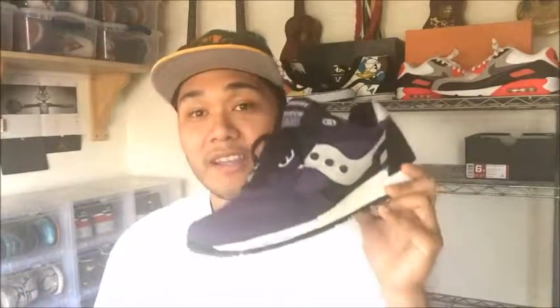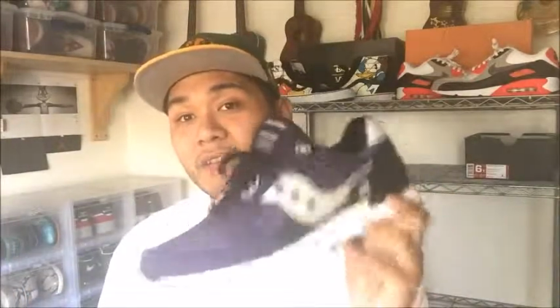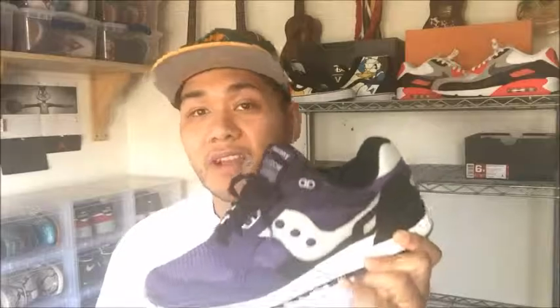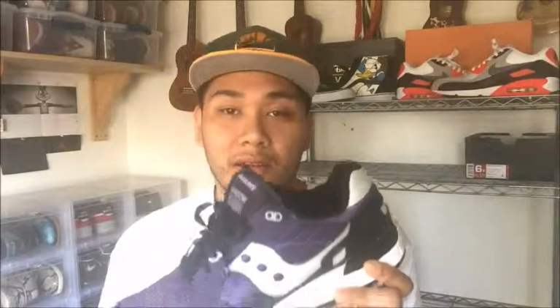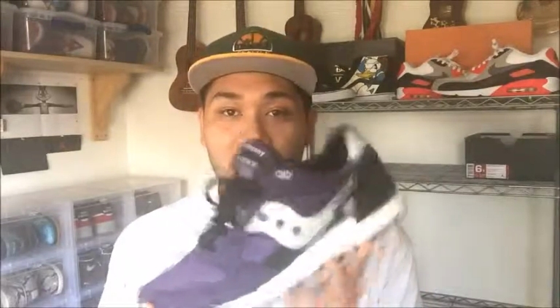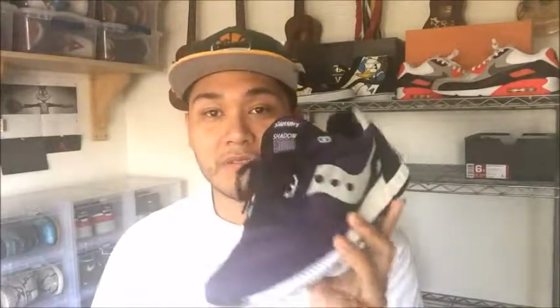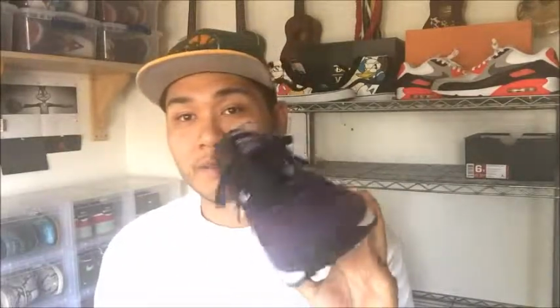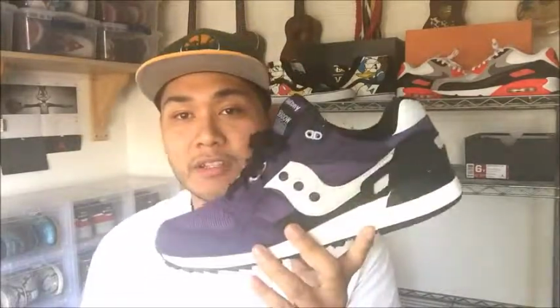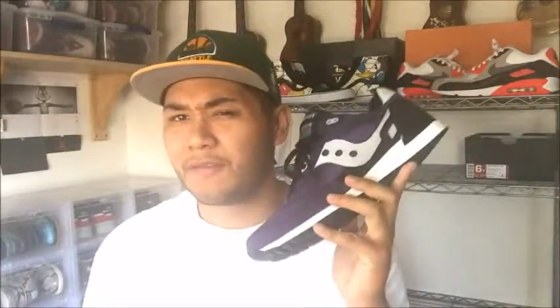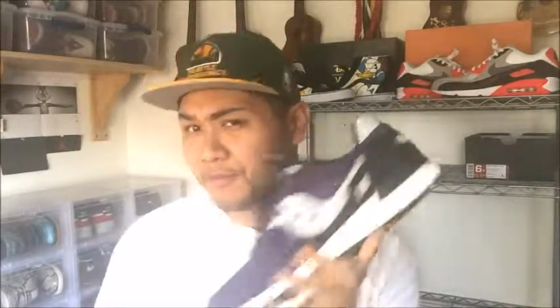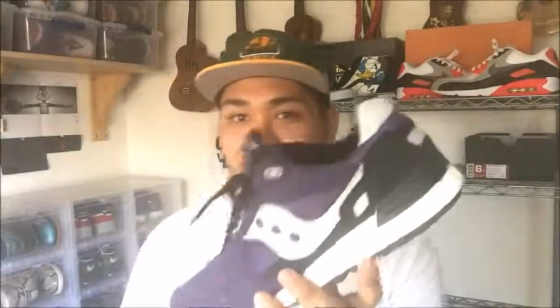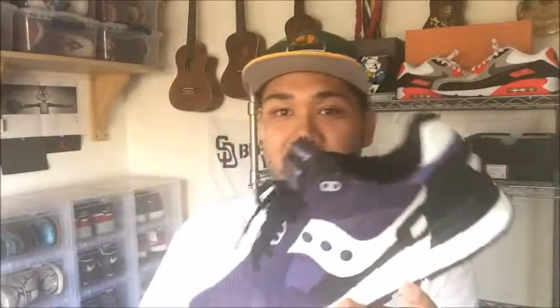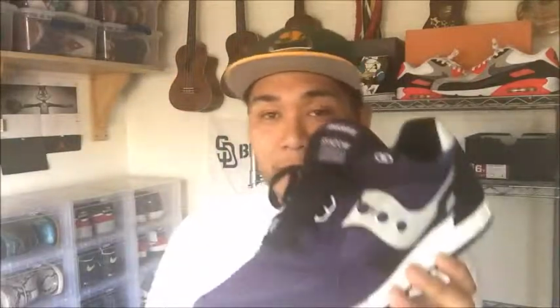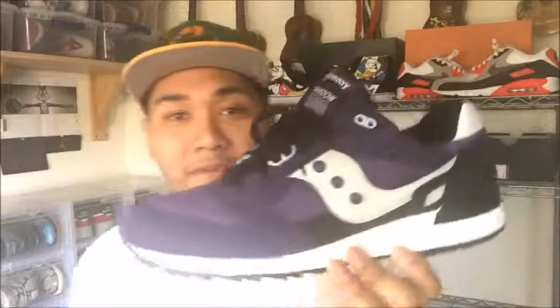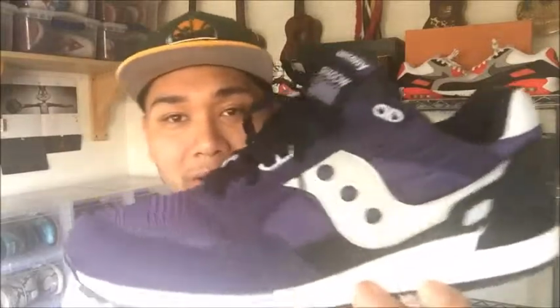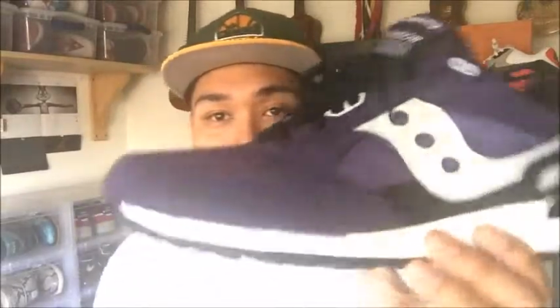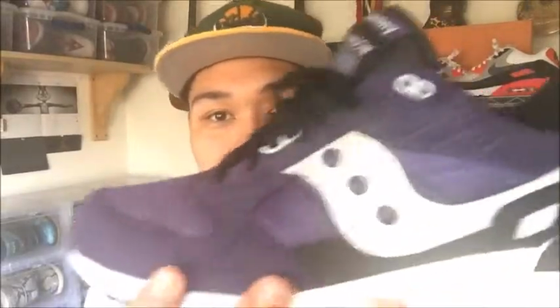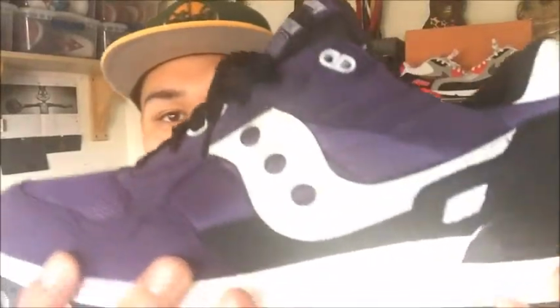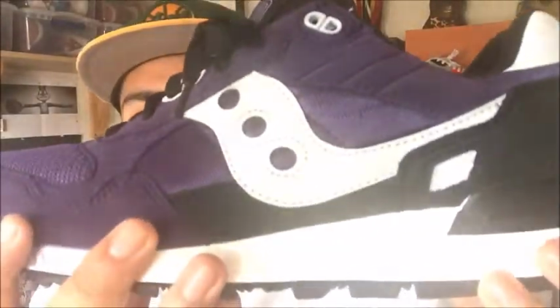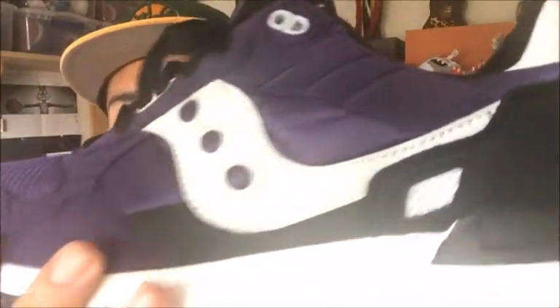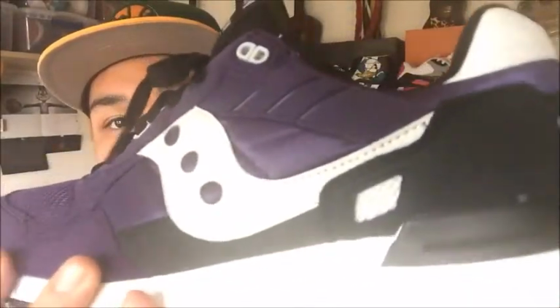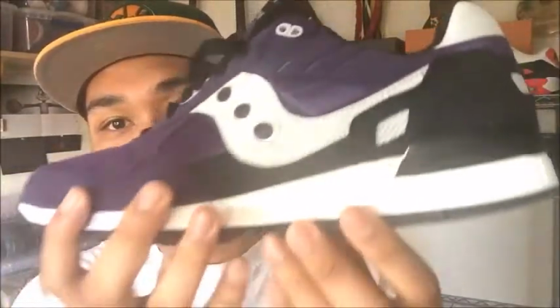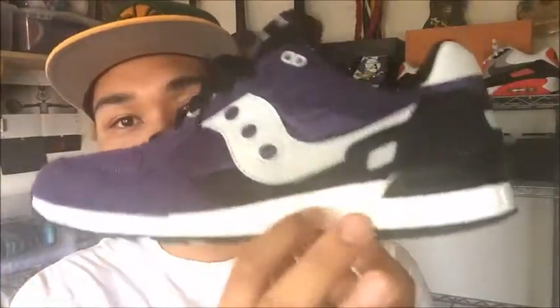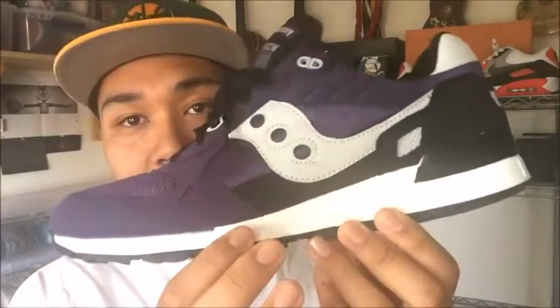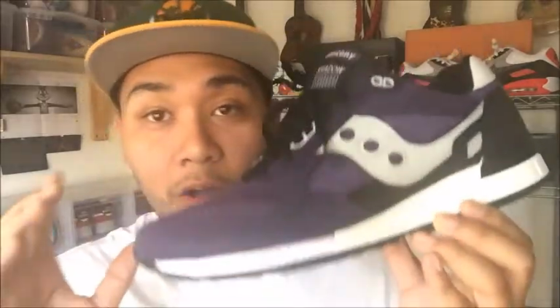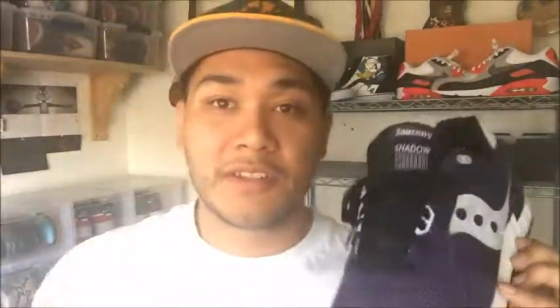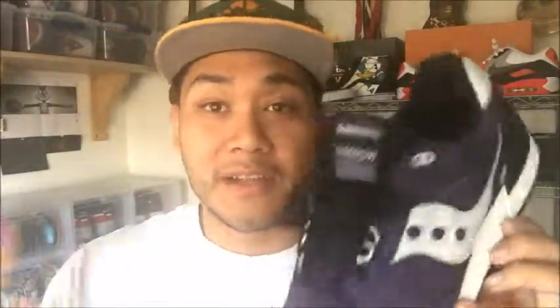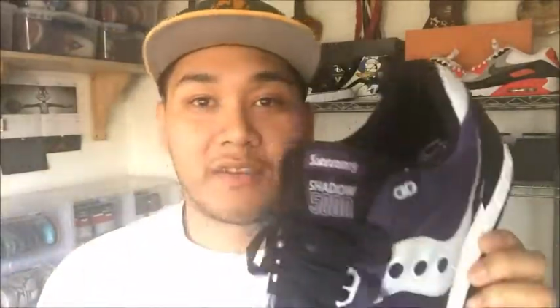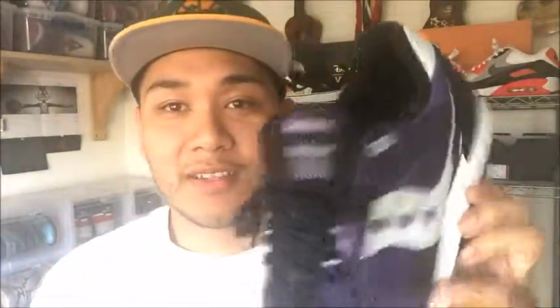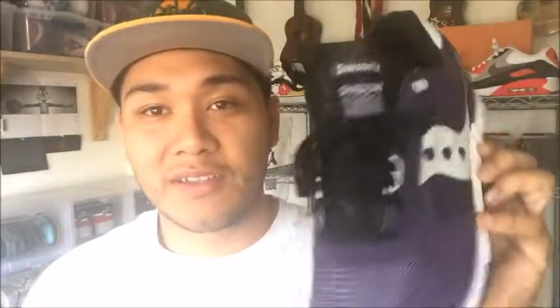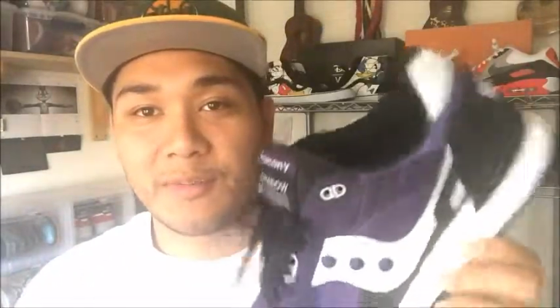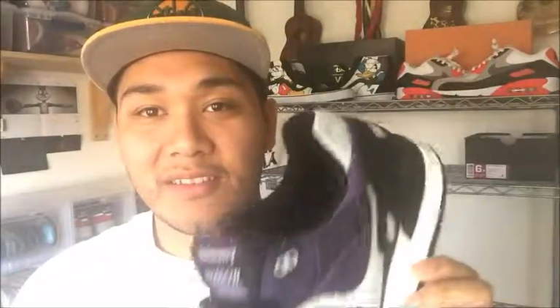They still have these in stock, so I would definitely recommend picking these up — I think they have almost a full-size run. I picked these up for $43. These are sweet. Just a disclaimer: I did wear these already. That's the reason why they're laced up and everything like that.